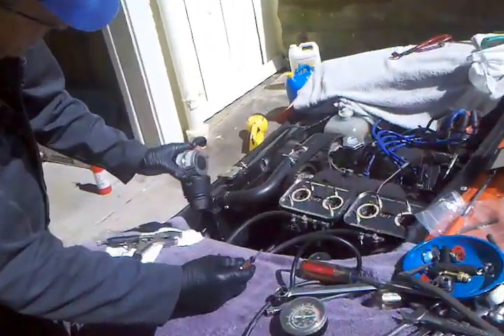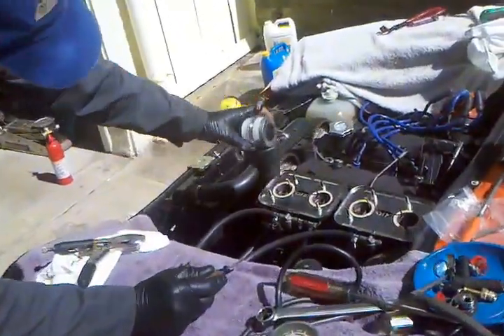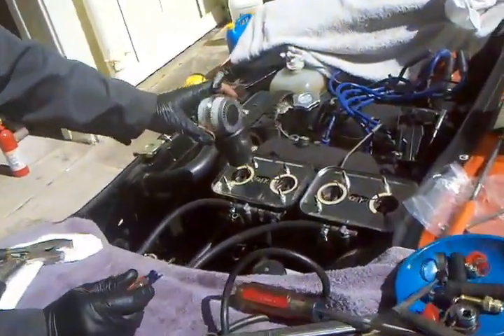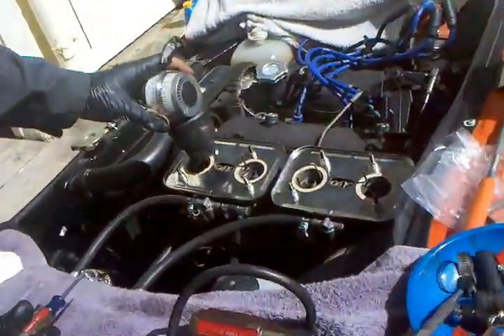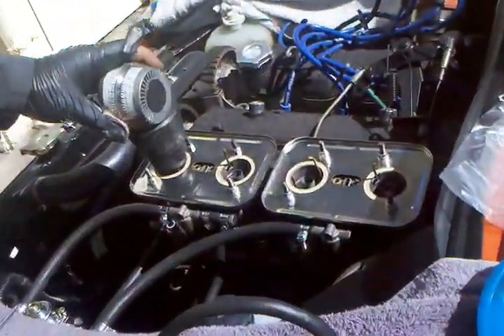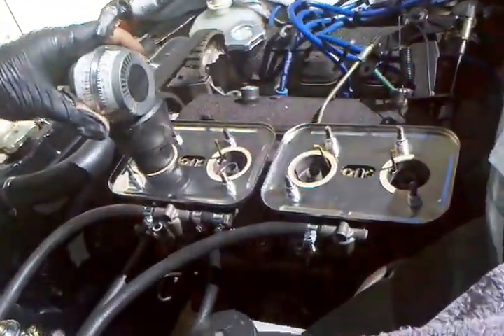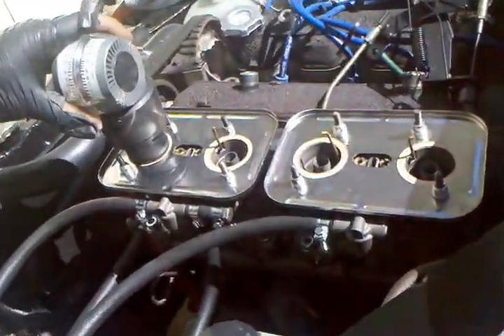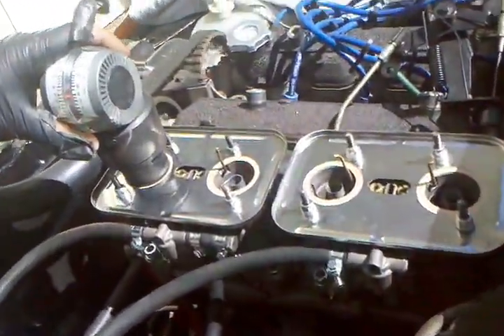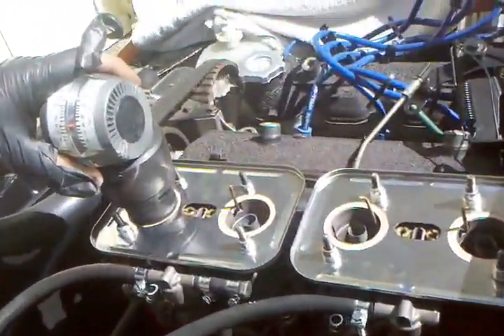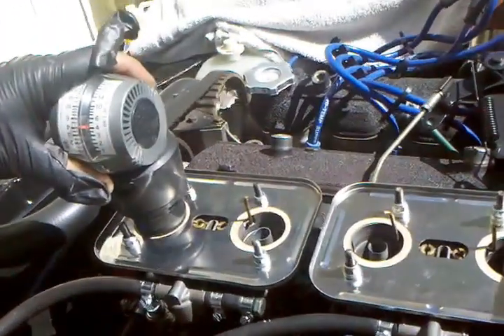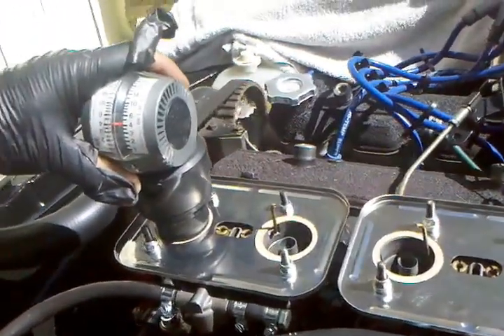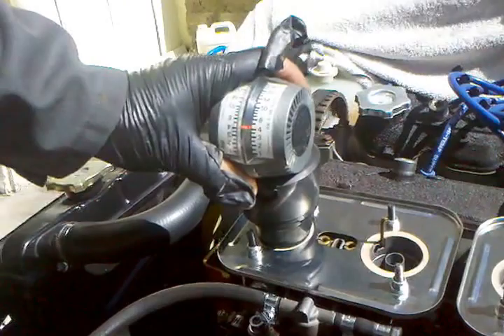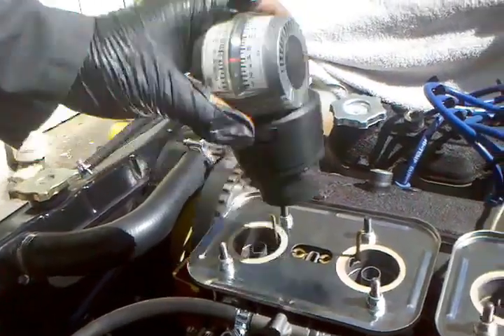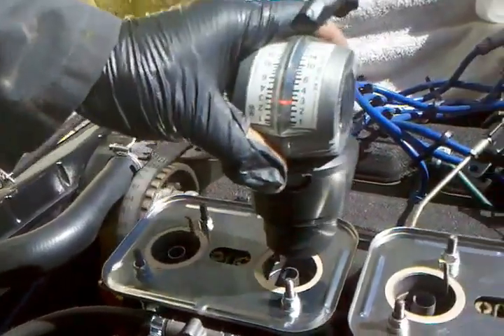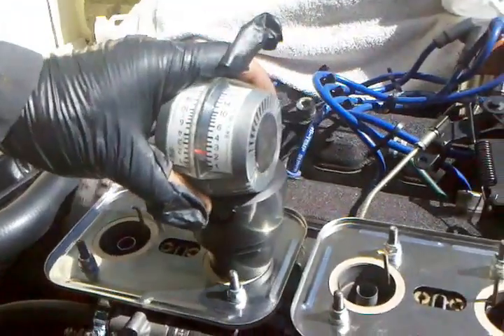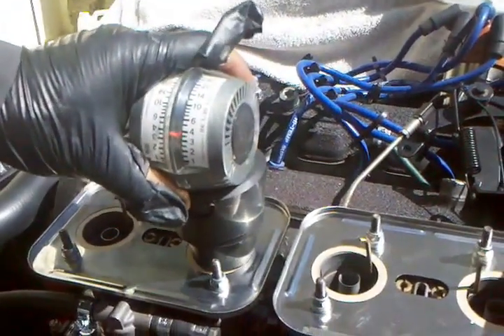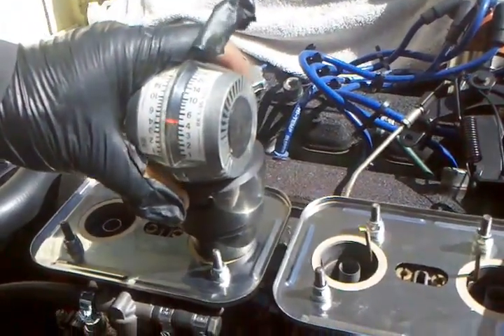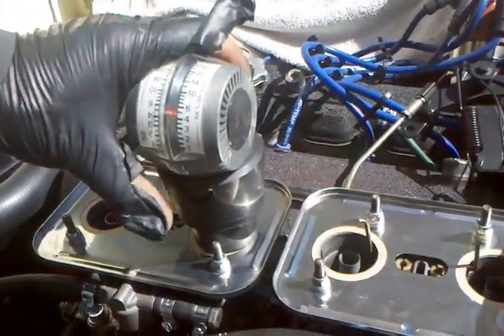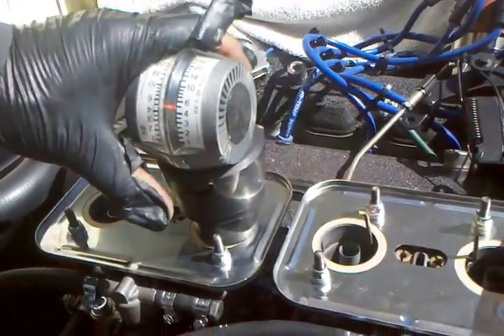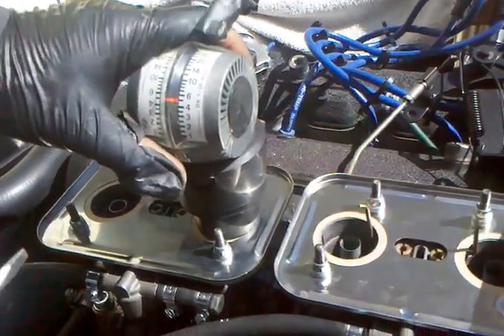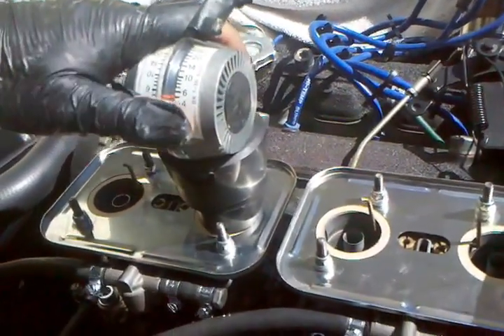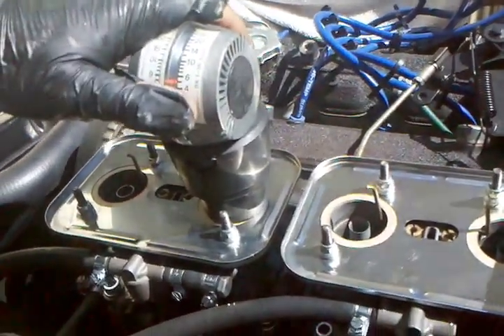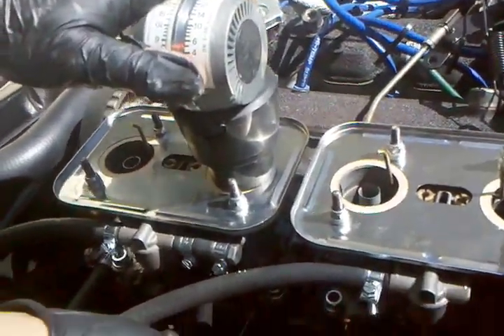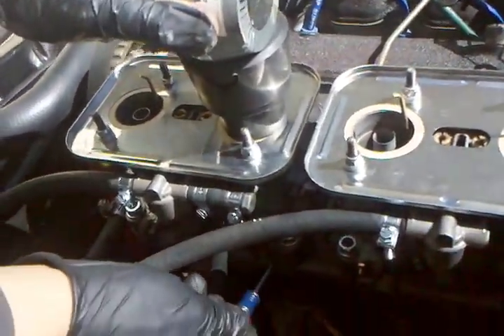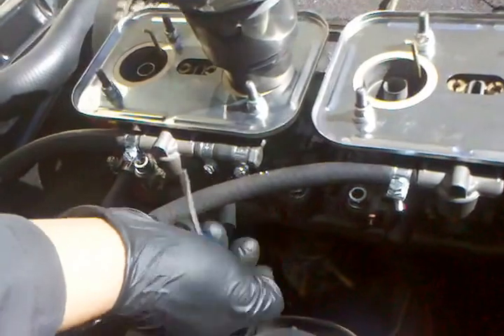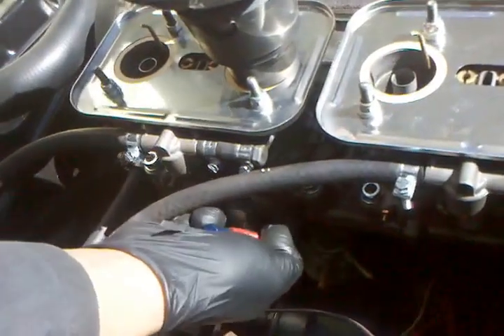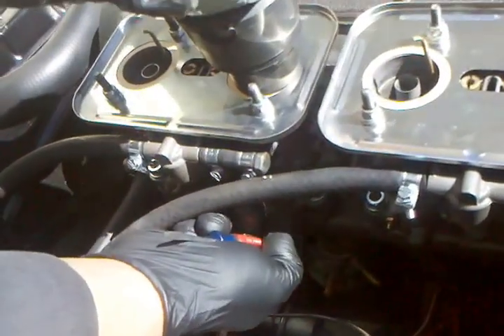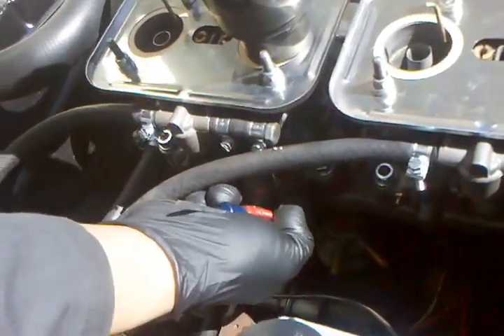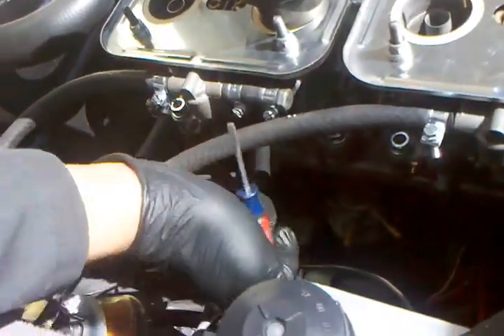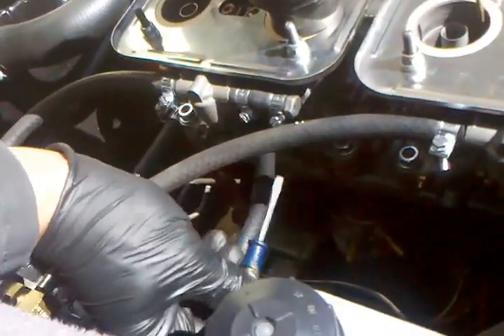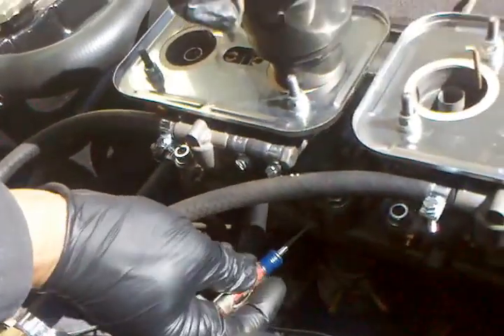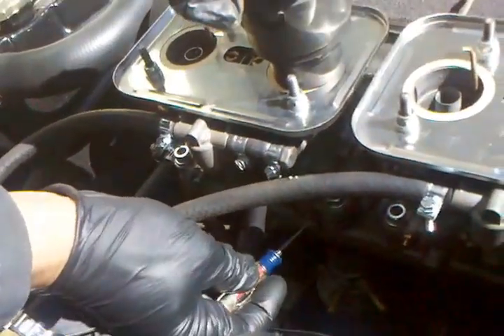So first of all, I'm going to balance carb to carb. Got a hair over four there. Got too much air here, so we're going to crank this back in a little bit because I'd adjusted this one out previously.